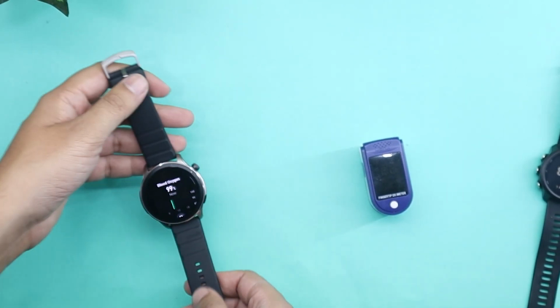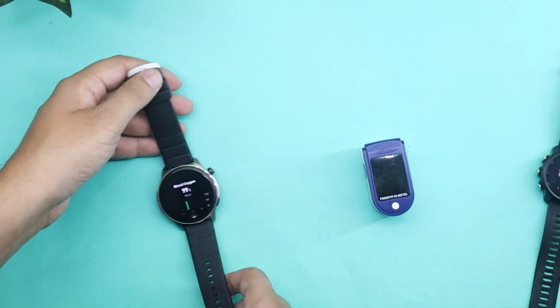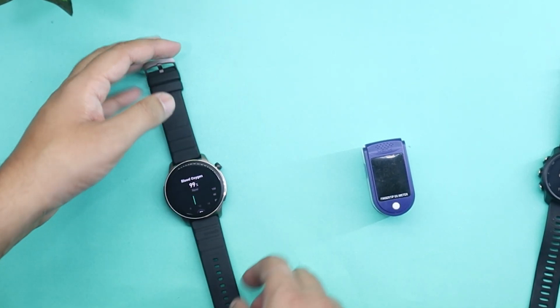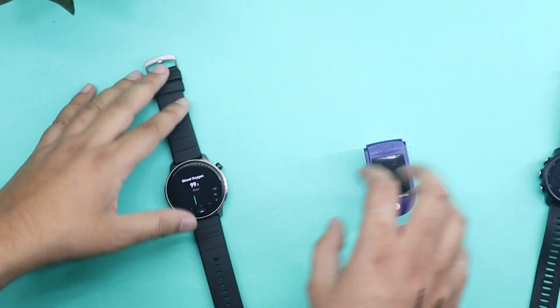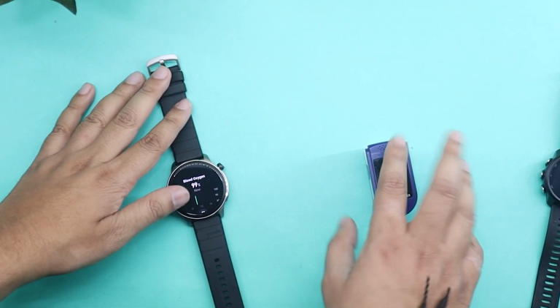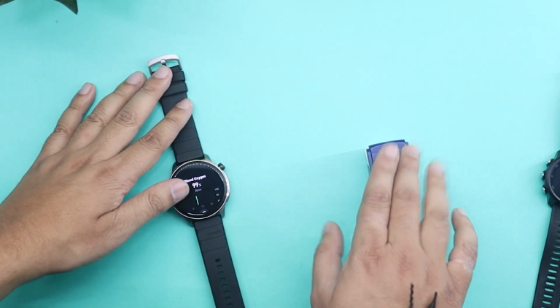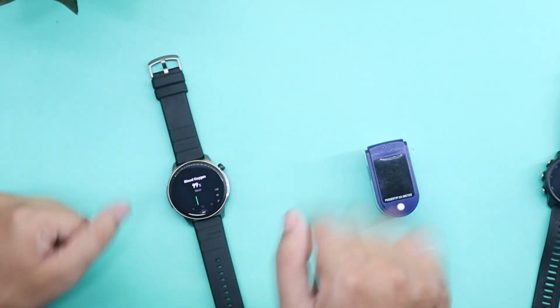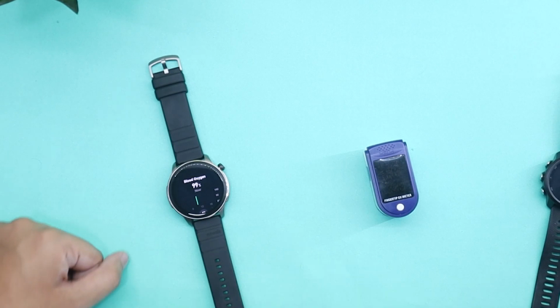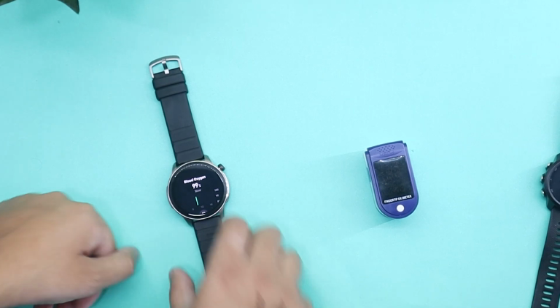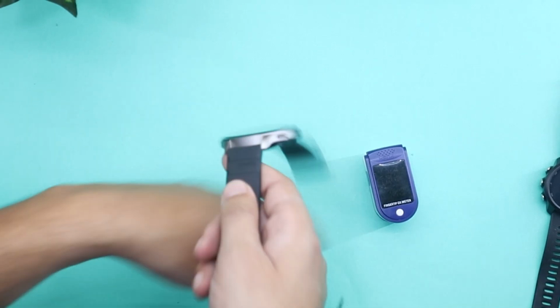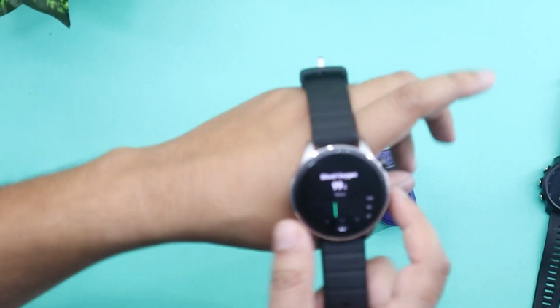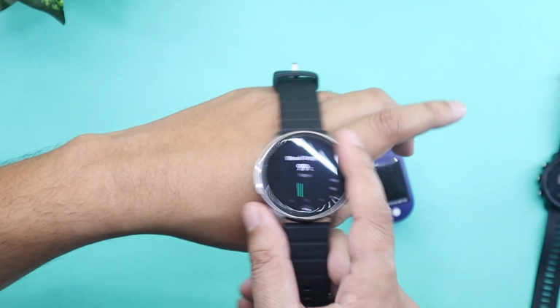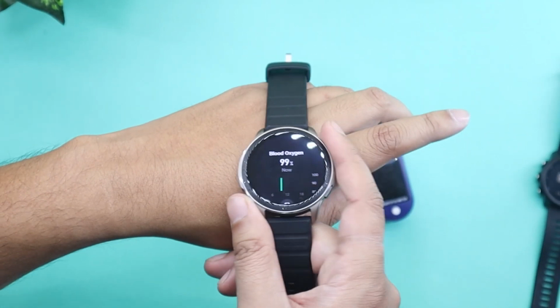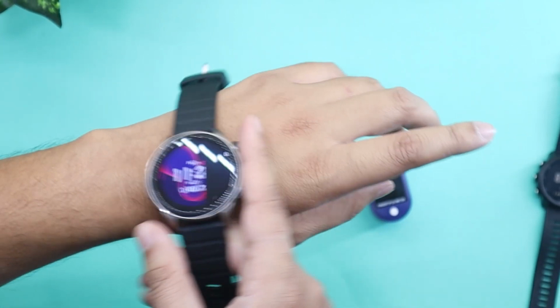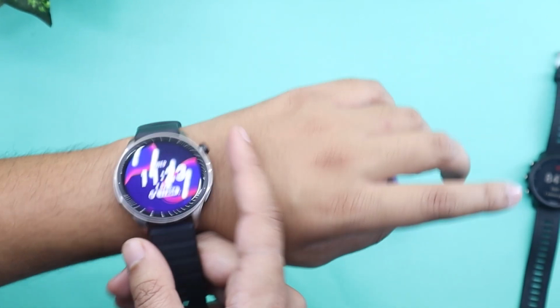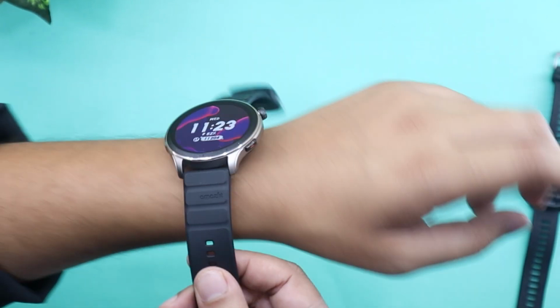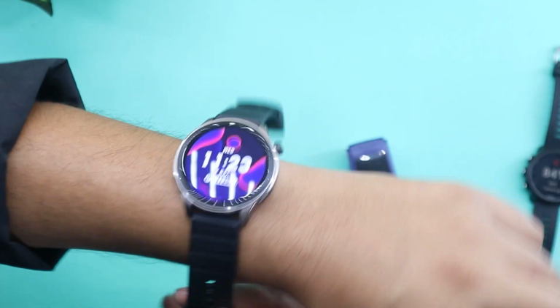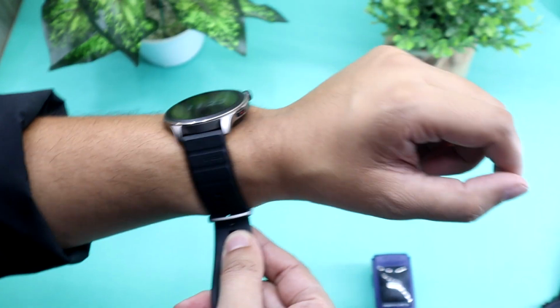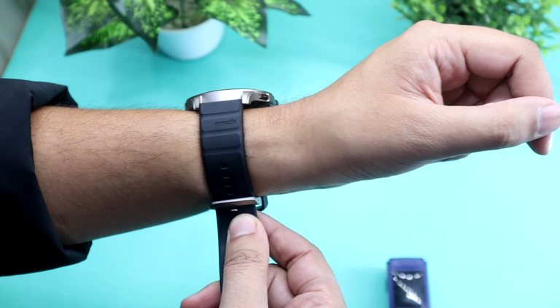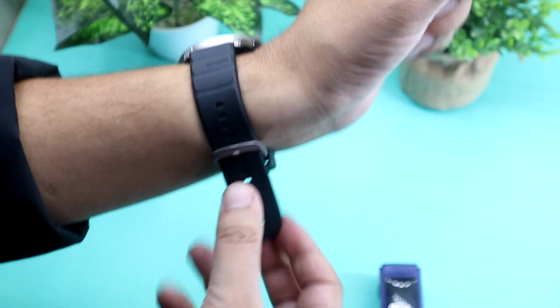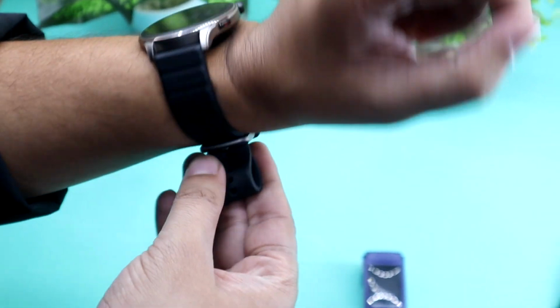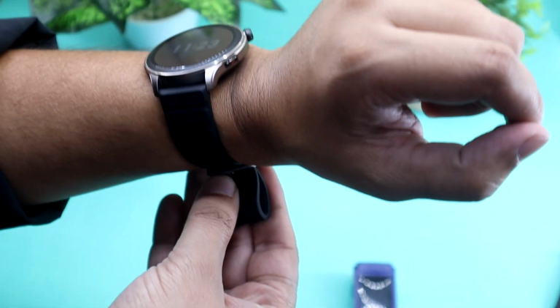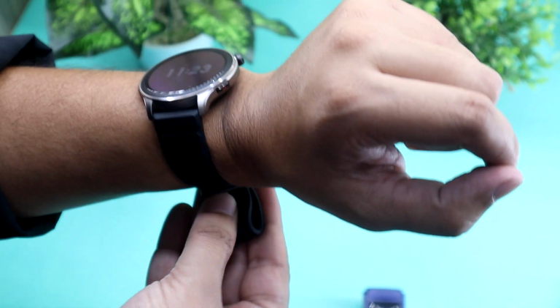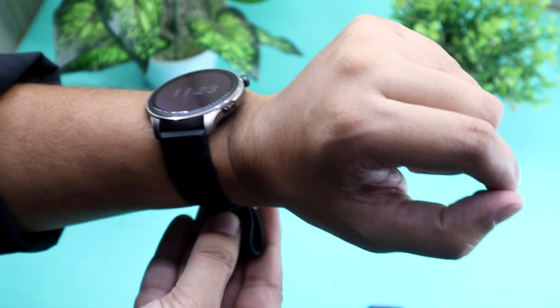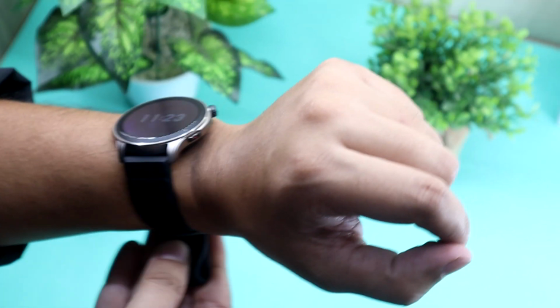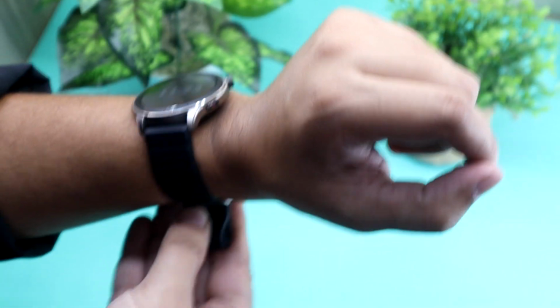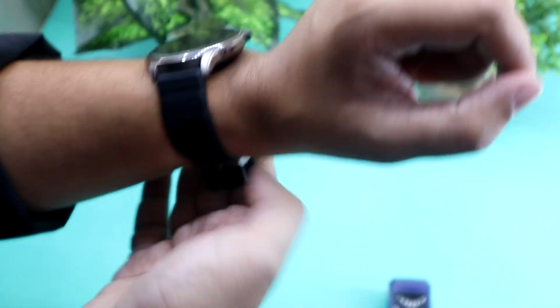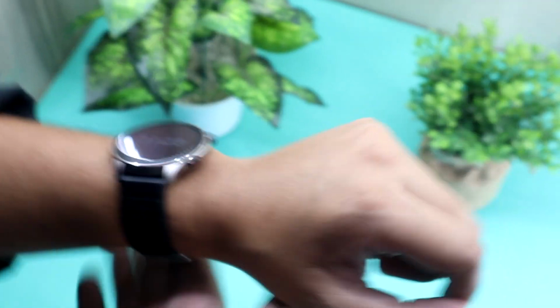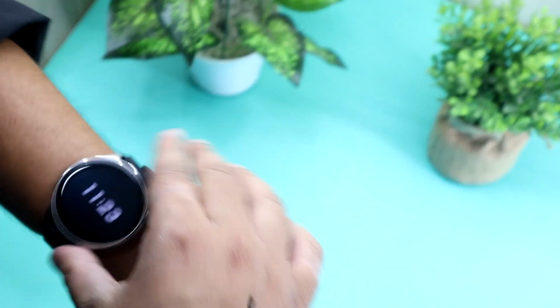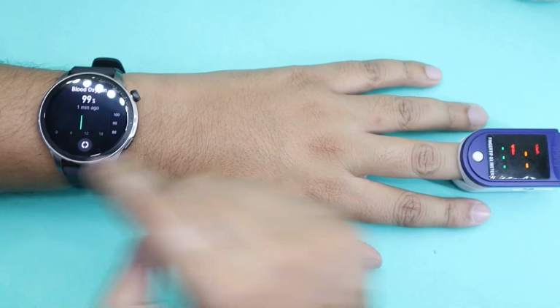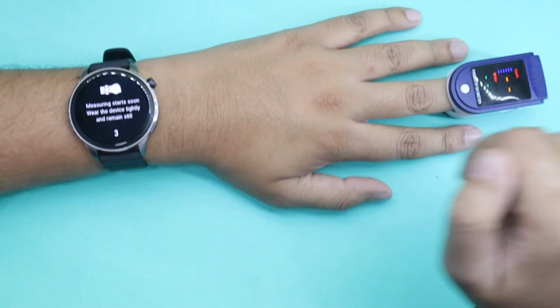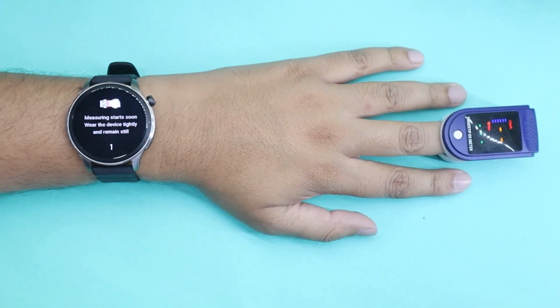I would like to say that blood oxygen tracking on smartwatches is not as accurate as an Oximeter or any other medical-grade device. They can come close, but they are not designed to be used as a medical diagnosis device. So let's begin with the test.